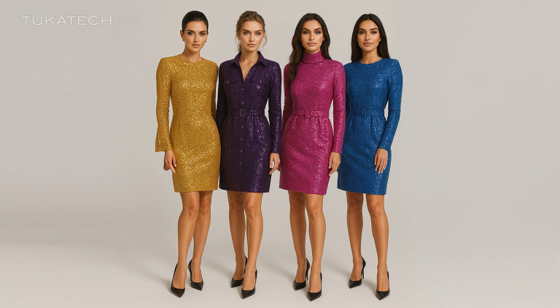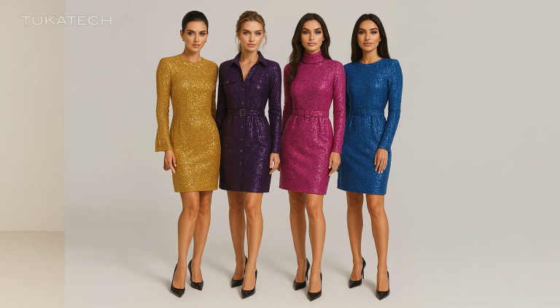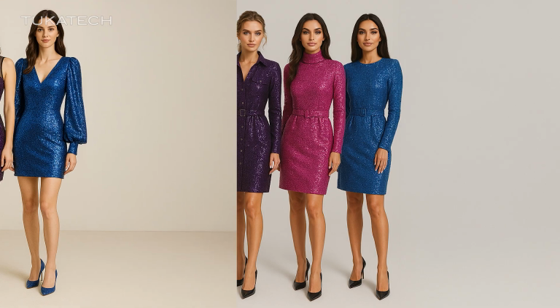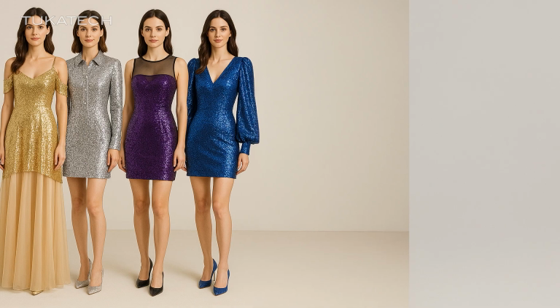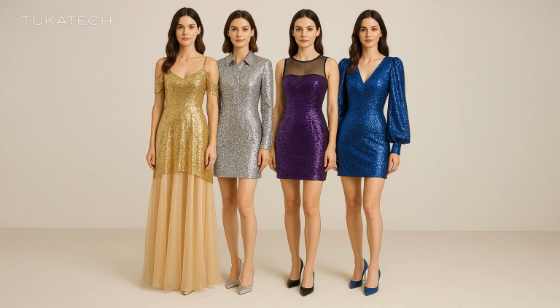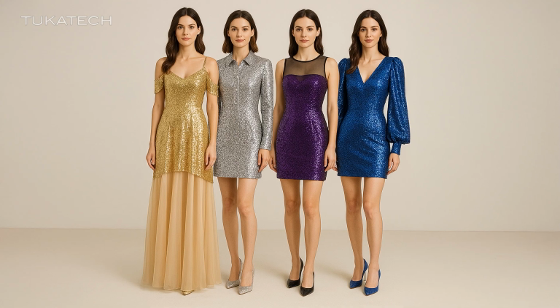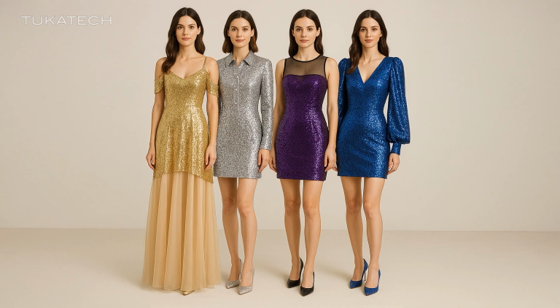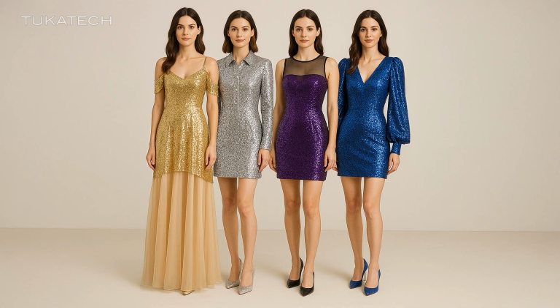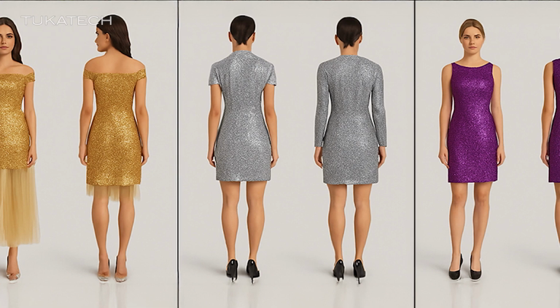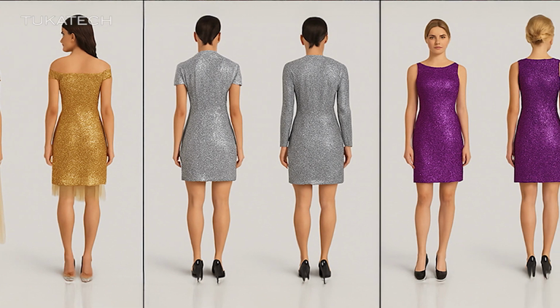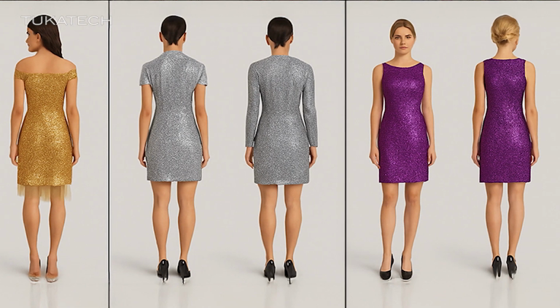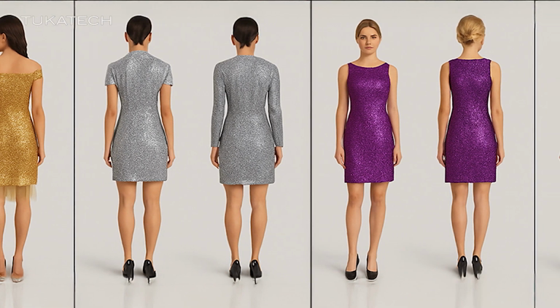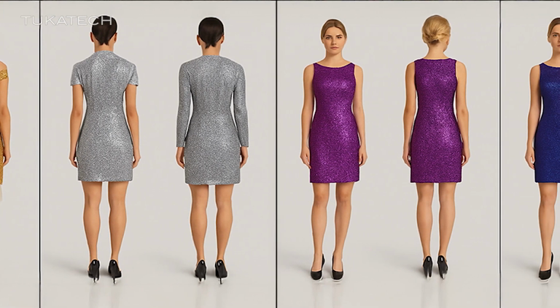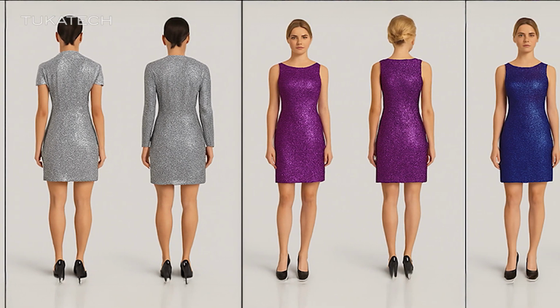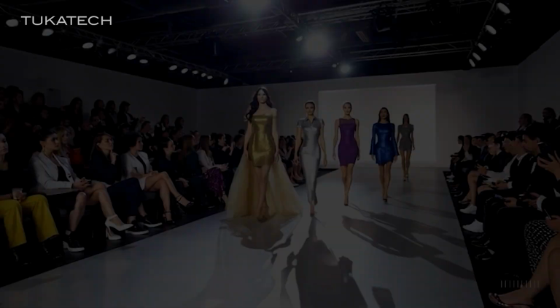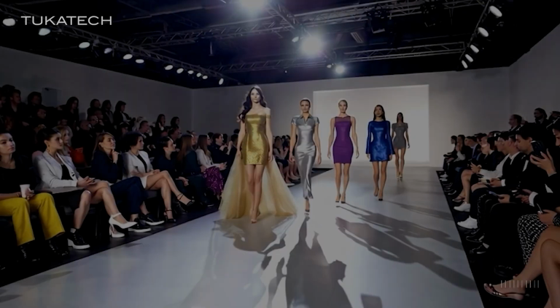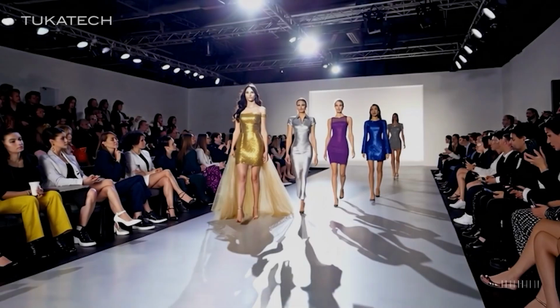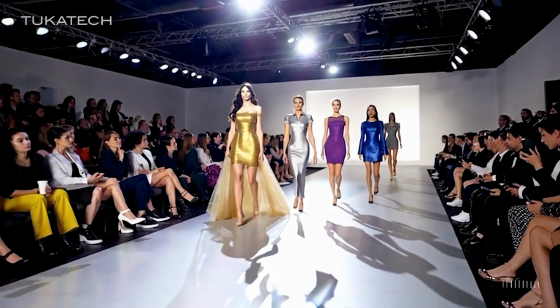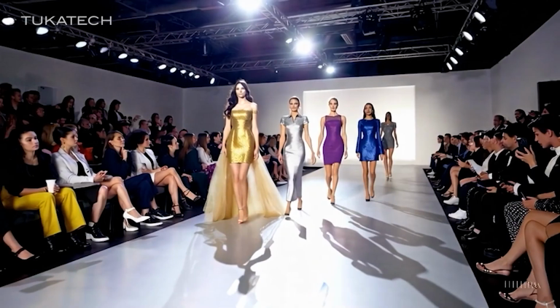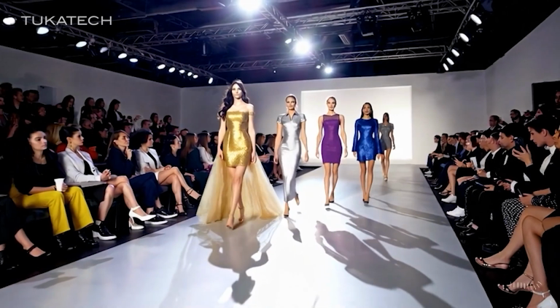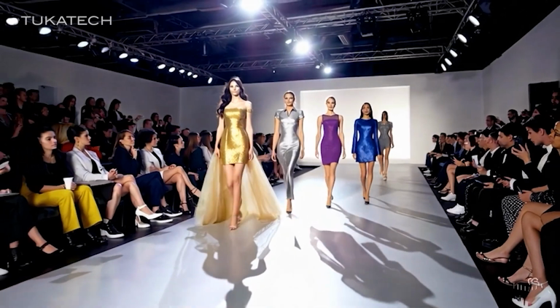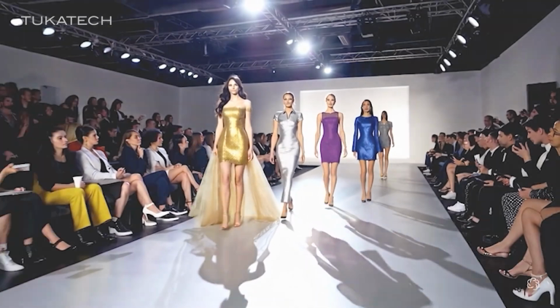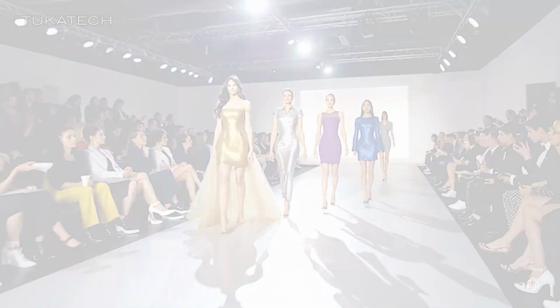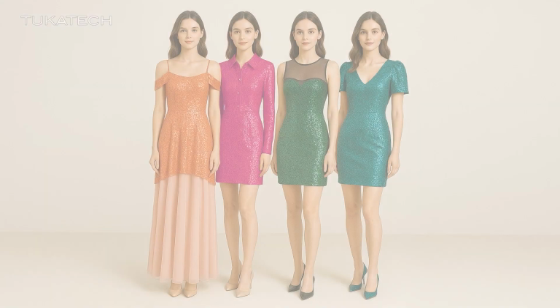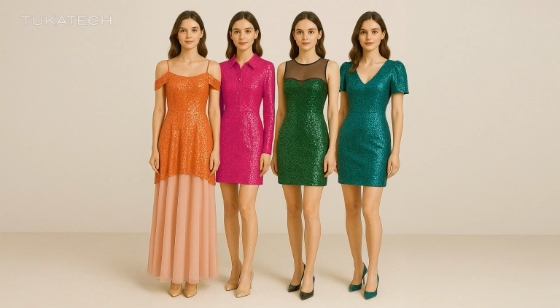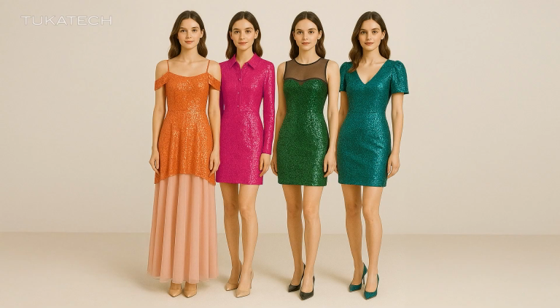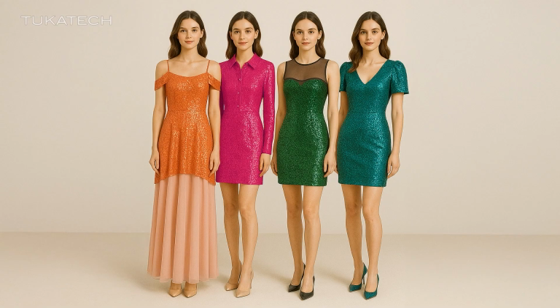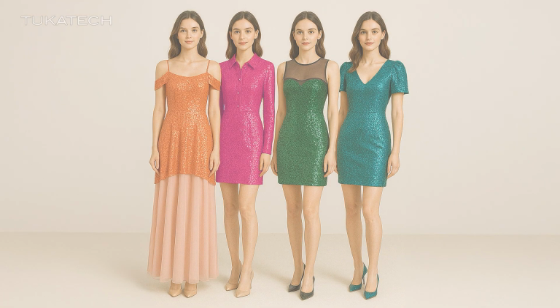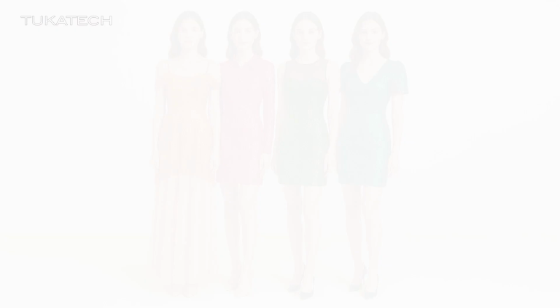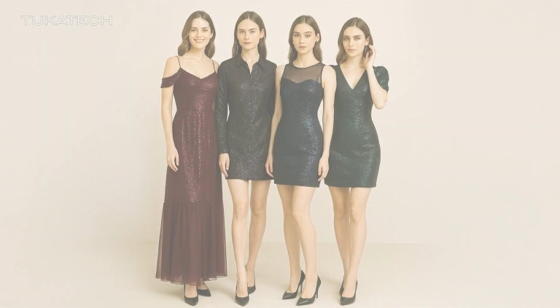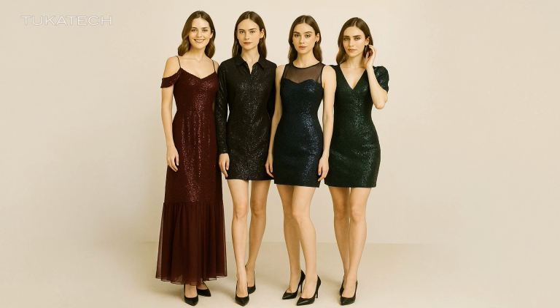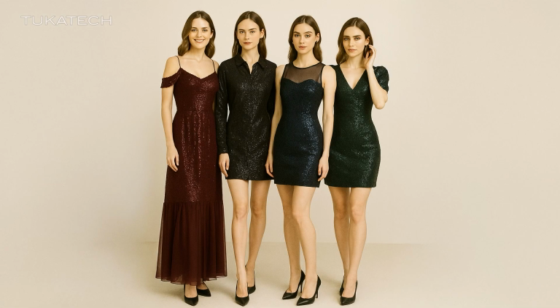Sell it before you sew it. Create digital line sheets or animations that showcase fit, movement, and style, without producing a single sample.